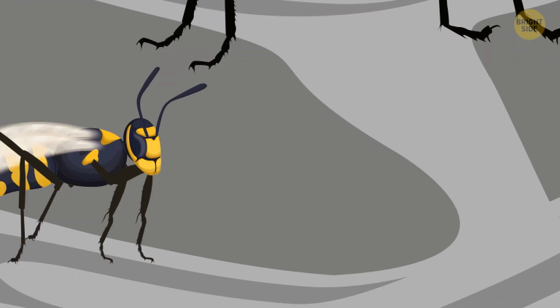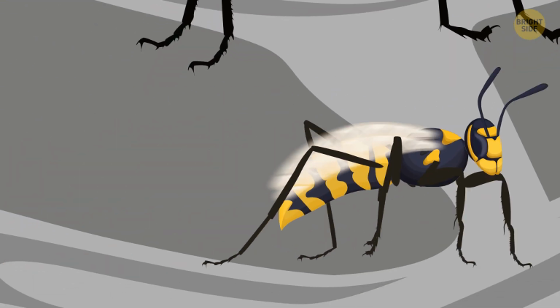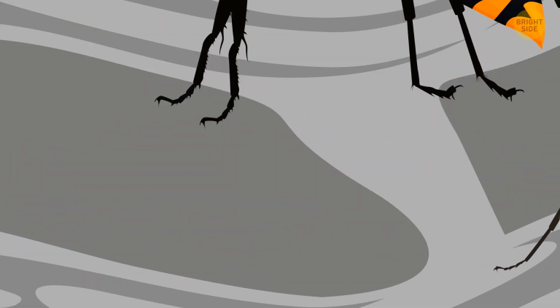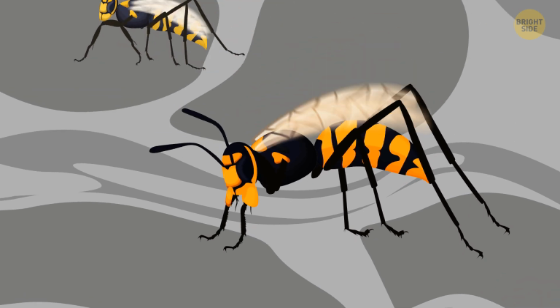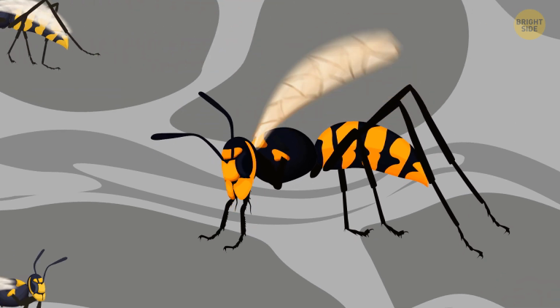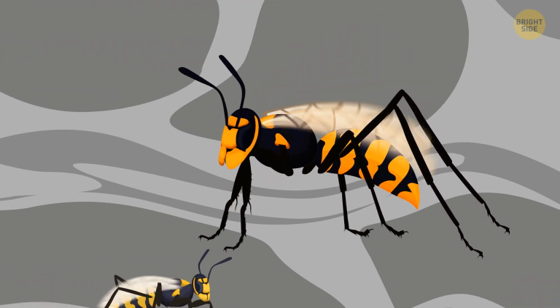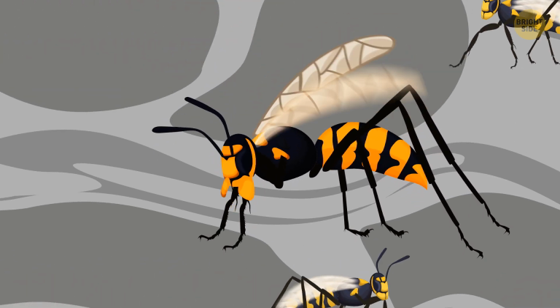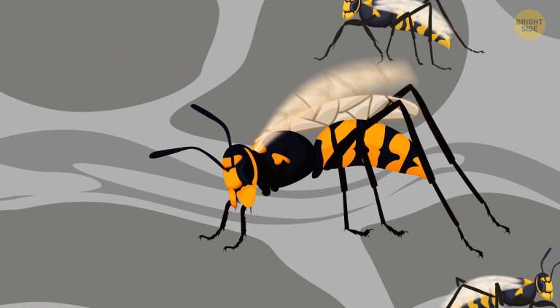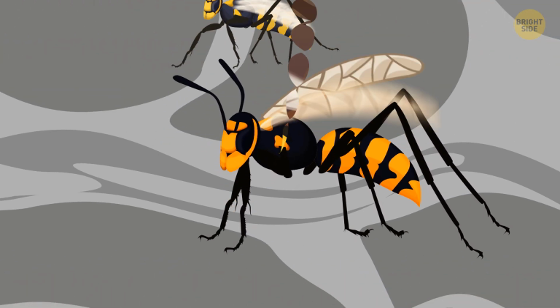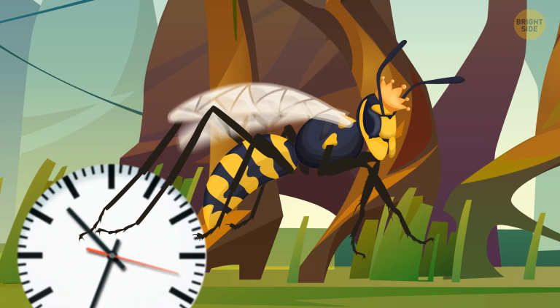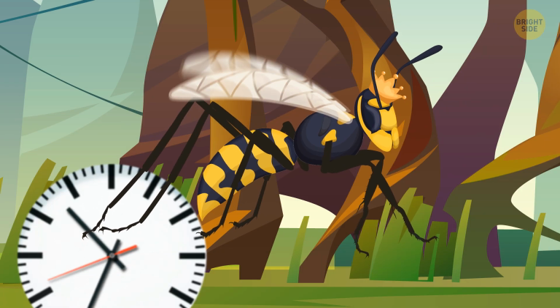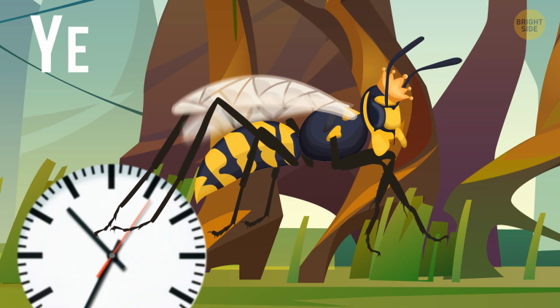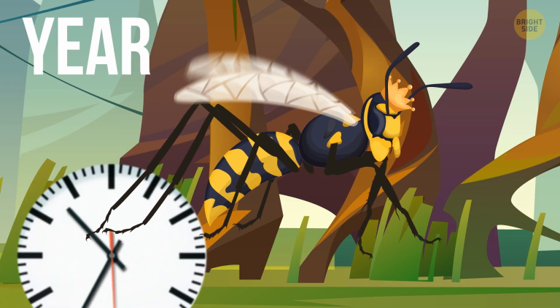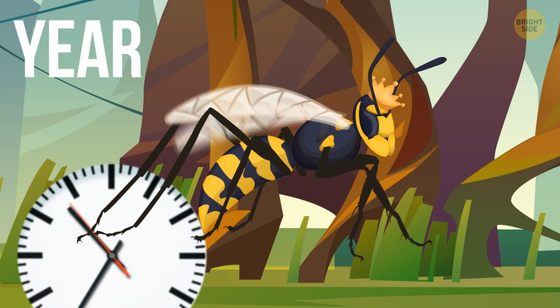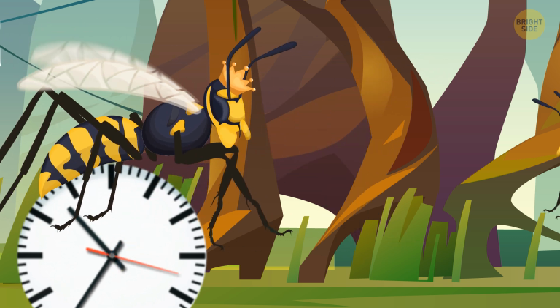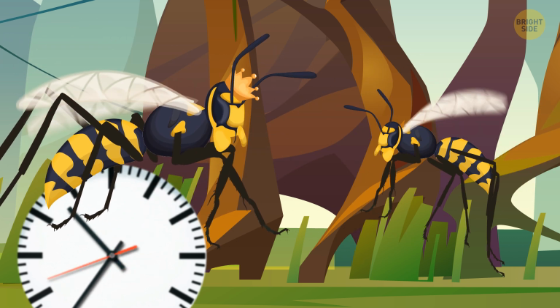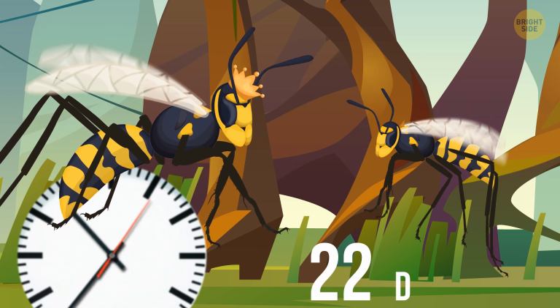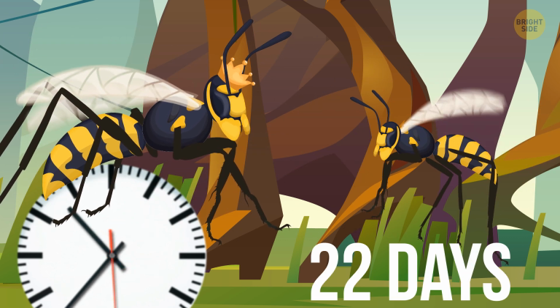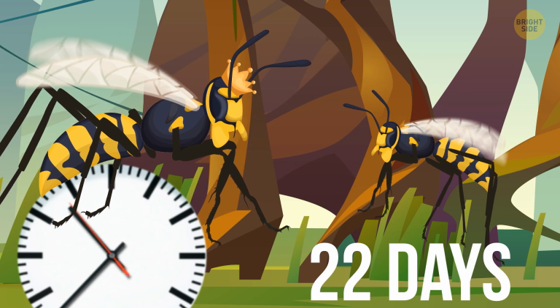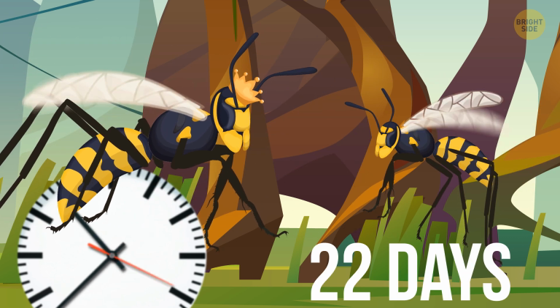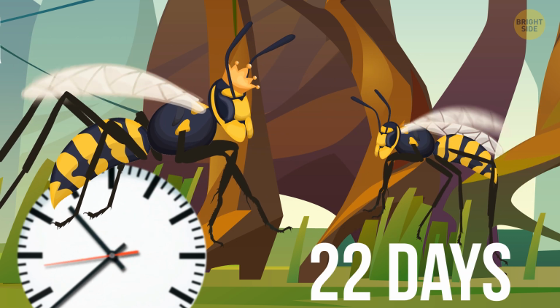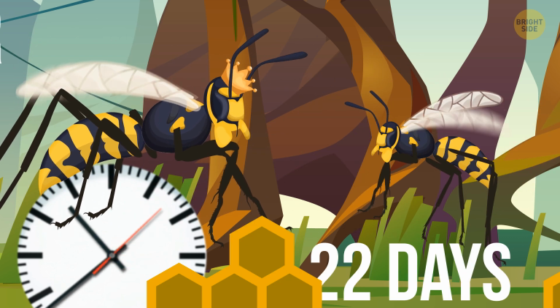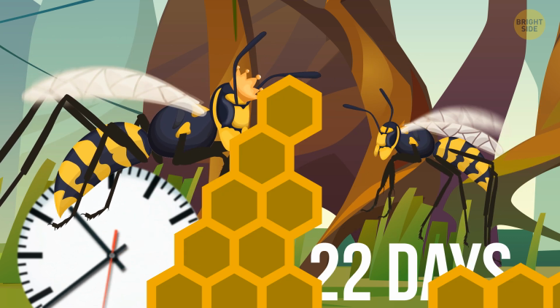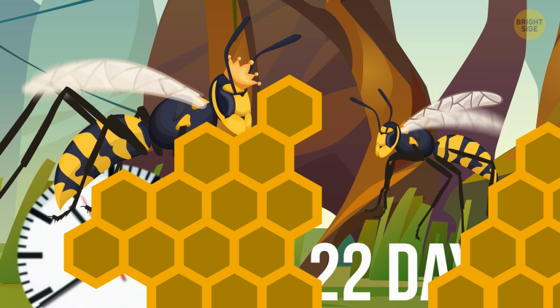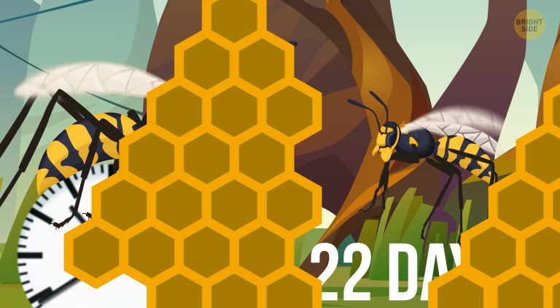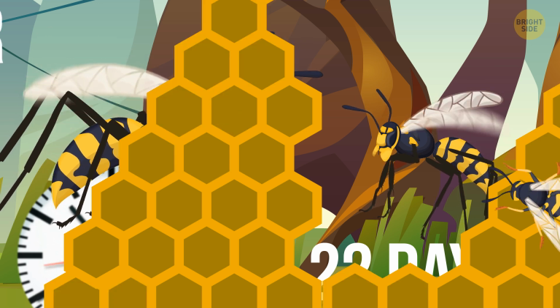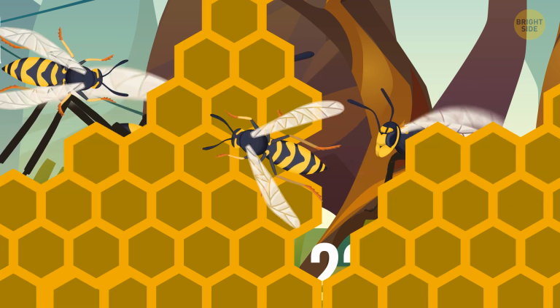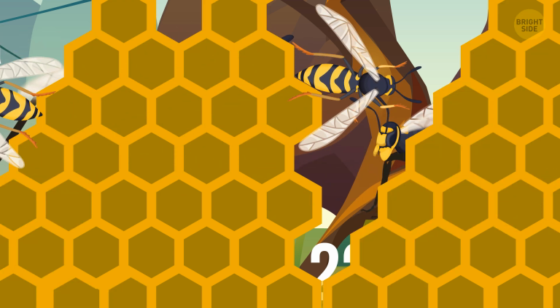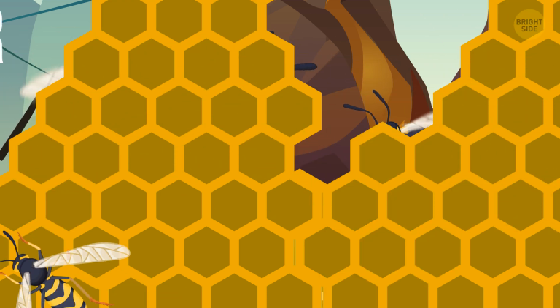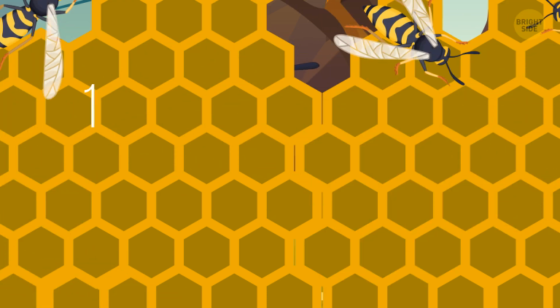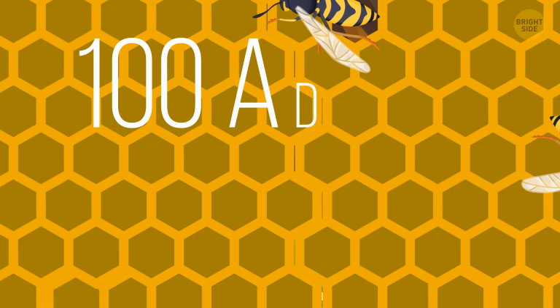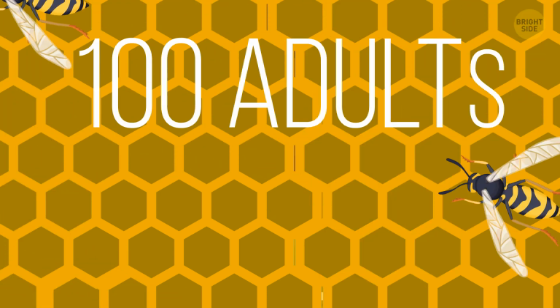Only female wasps can sting, and they do it when defending themselves. A wasp queen can live up to a year, and worker wasps up to 22 days. Paper wasp colonies are mostly small — they have 100 to 200 cells and up to 100 adults.